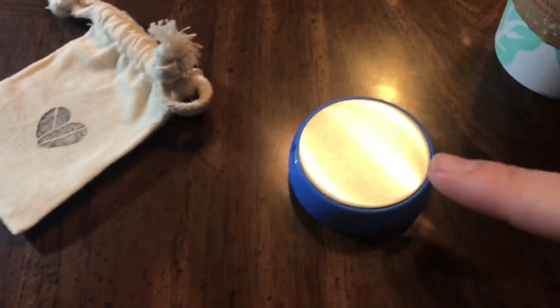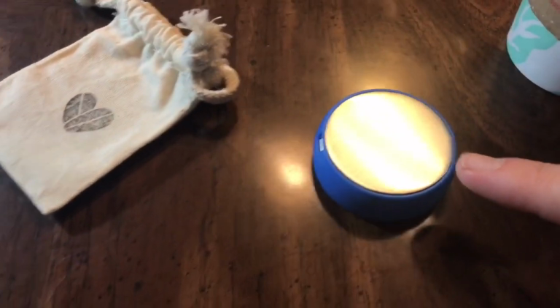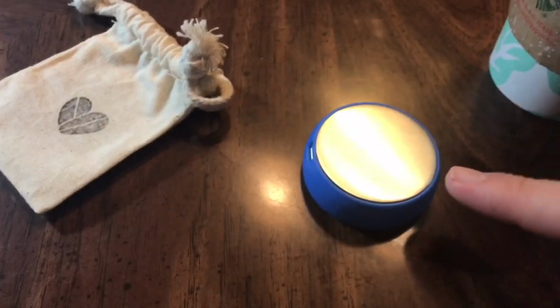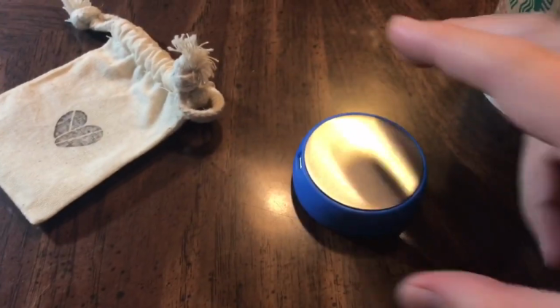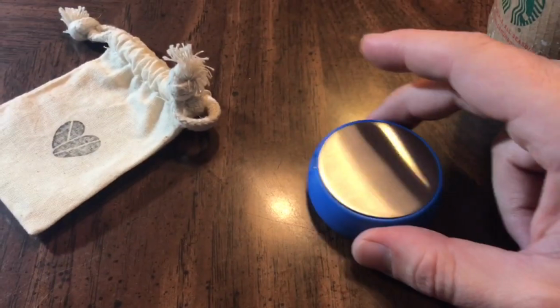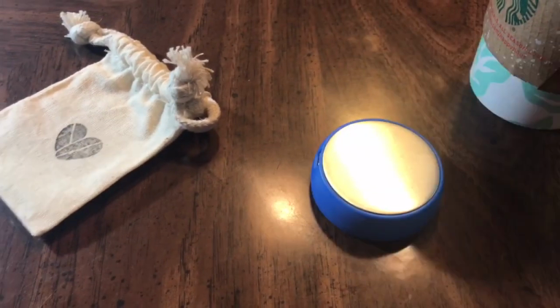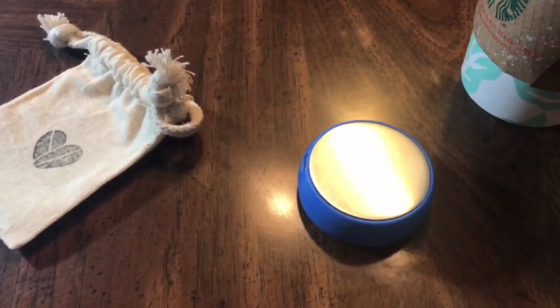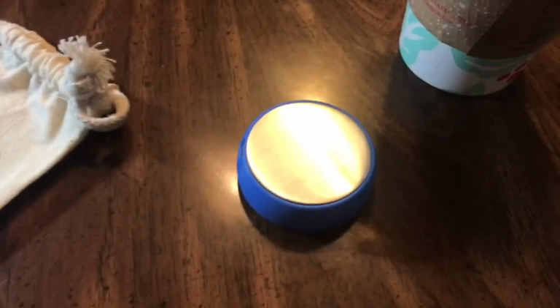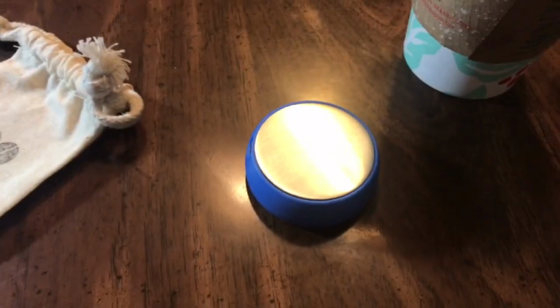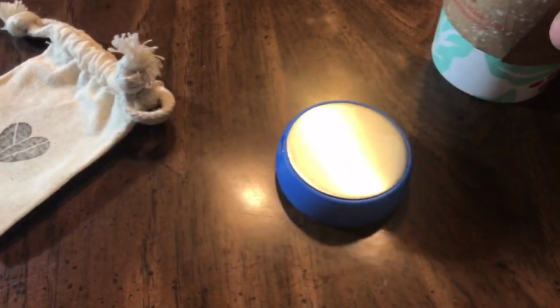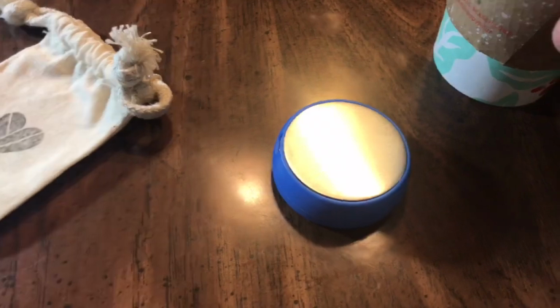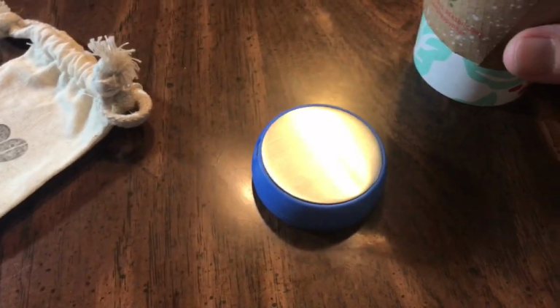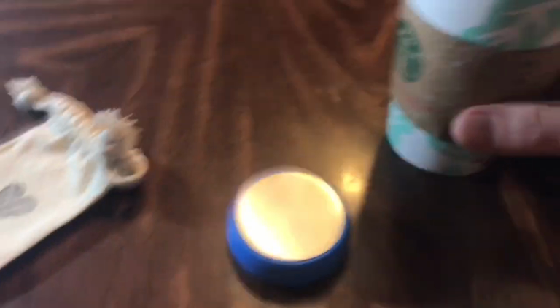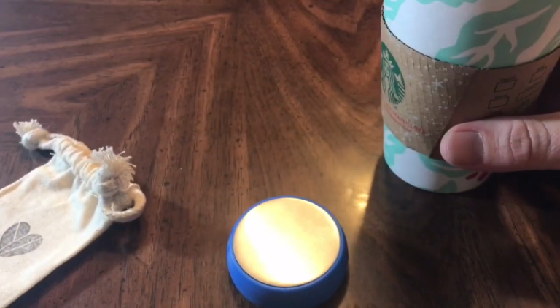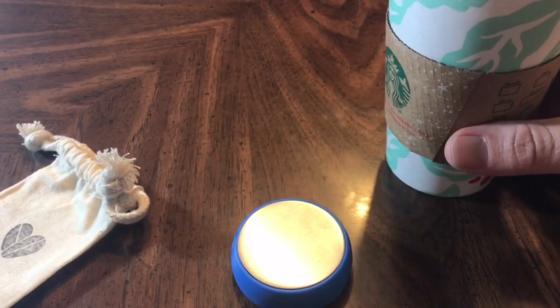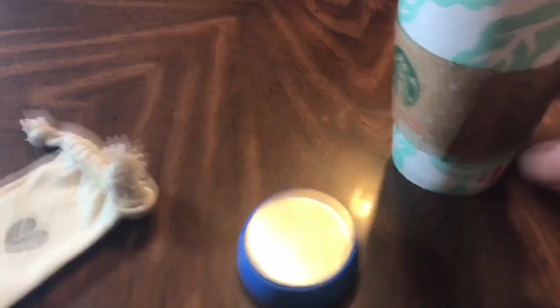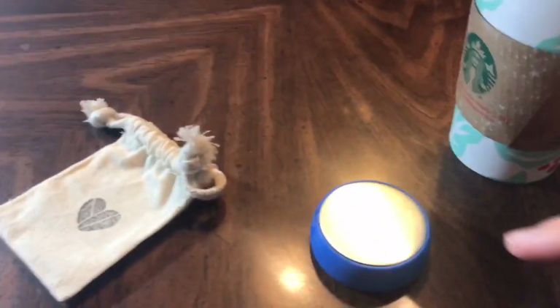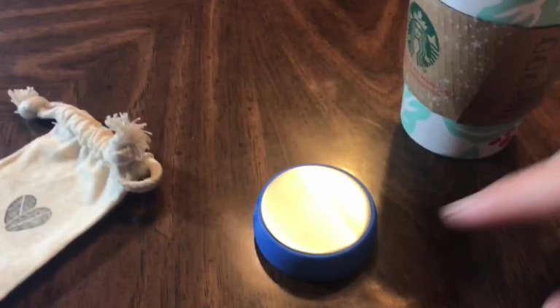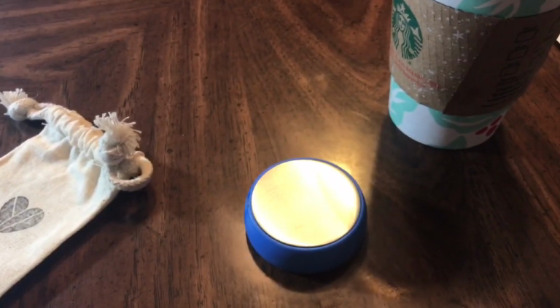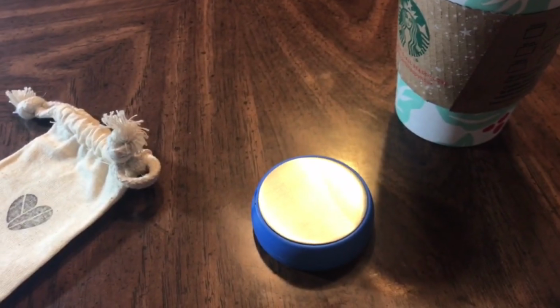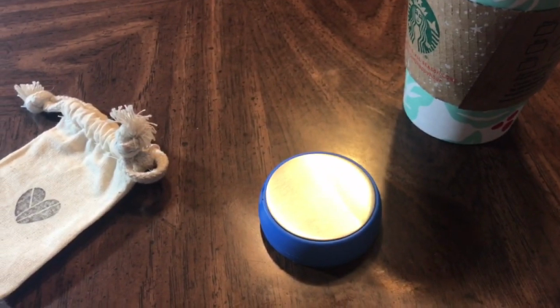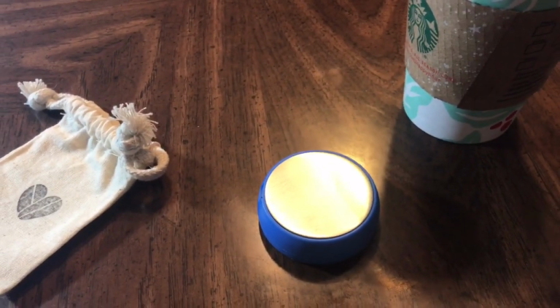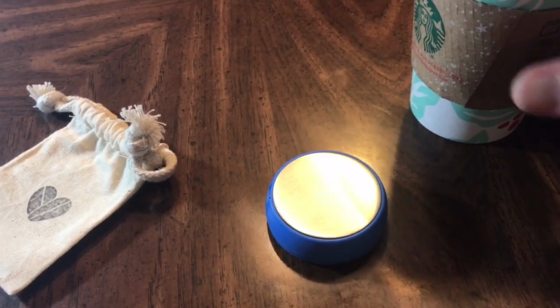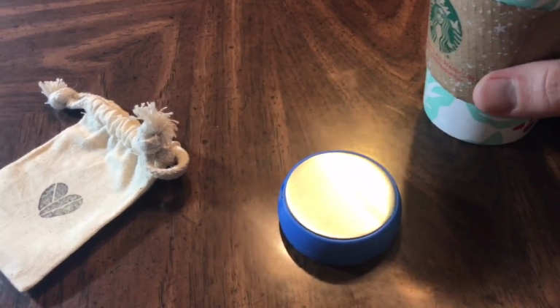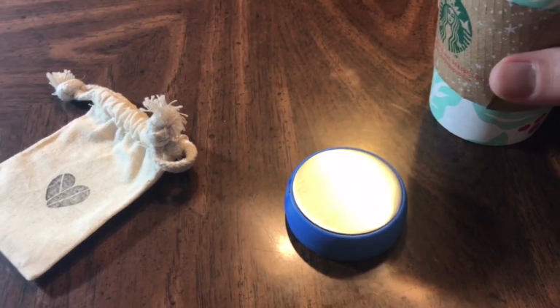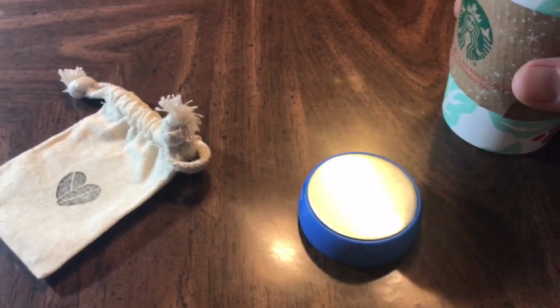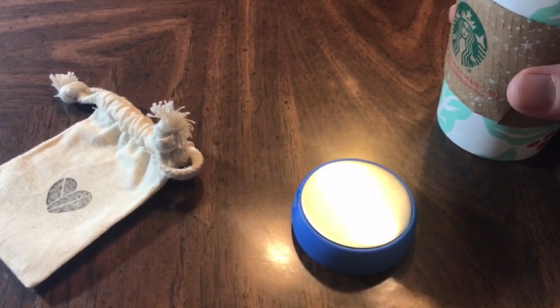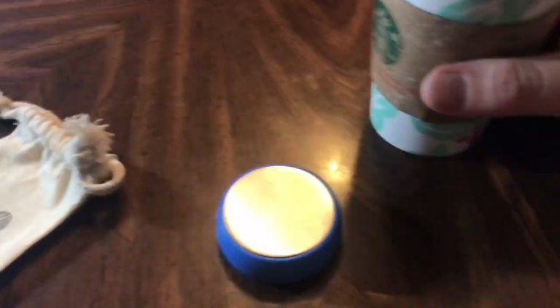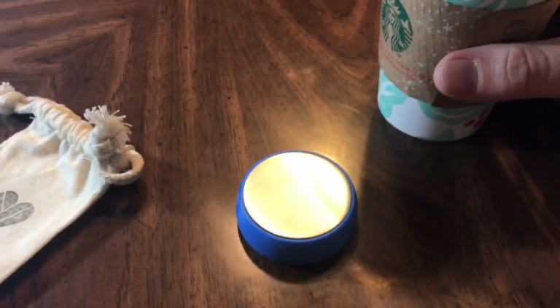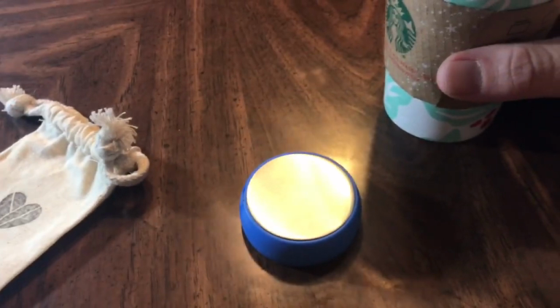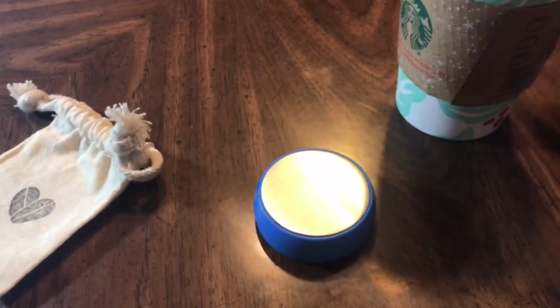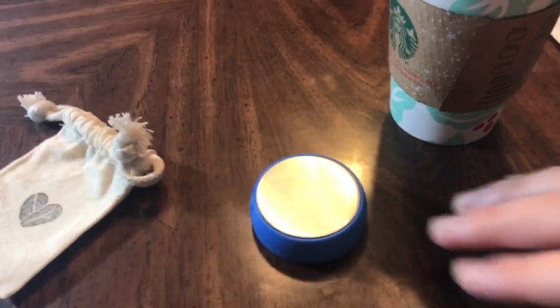We switch it on and make sure you set it down on a surface like this, because within a few moments this top area gets very warm. If you're in your office, you can put this in your cup holder while you're driving, on your desk, your coffee table, wherever you may want to set this.